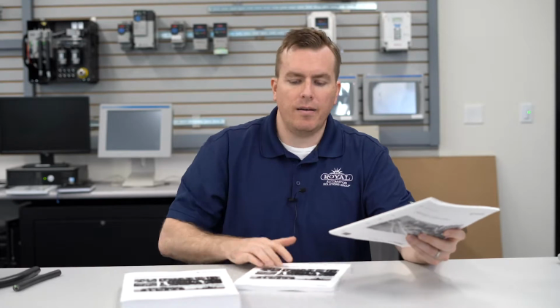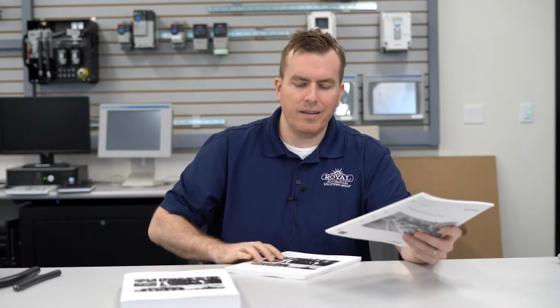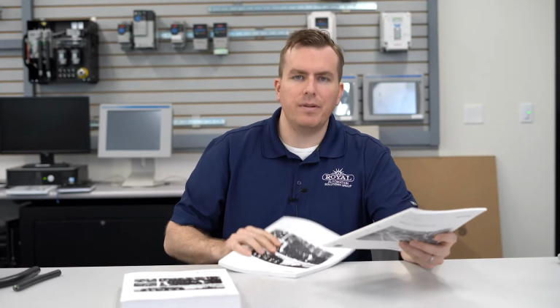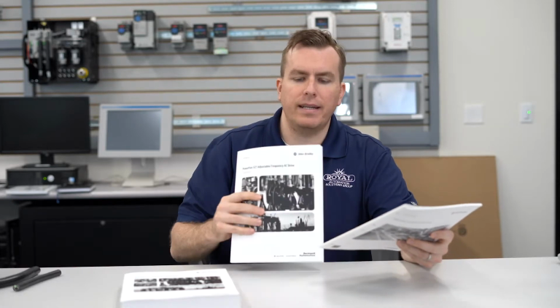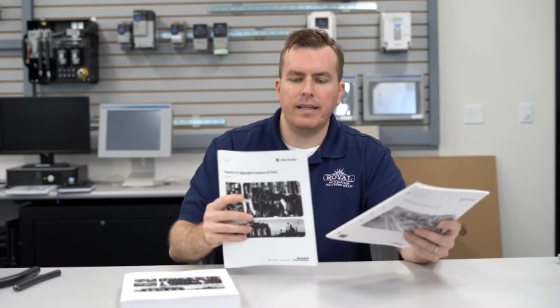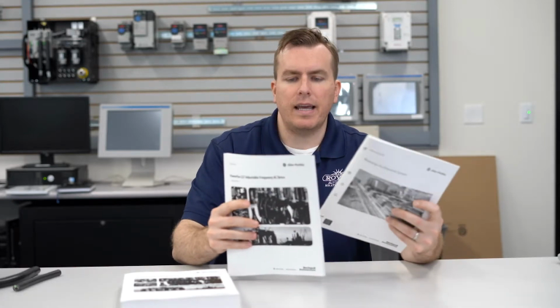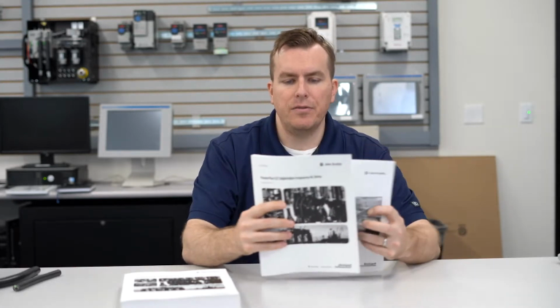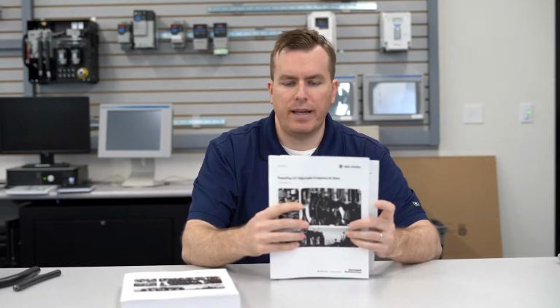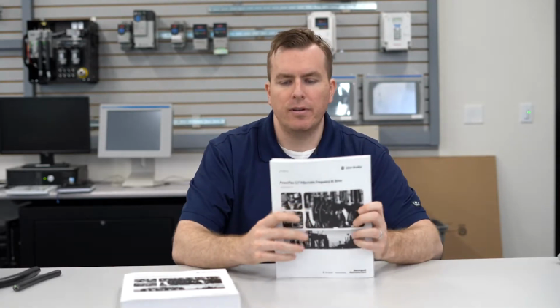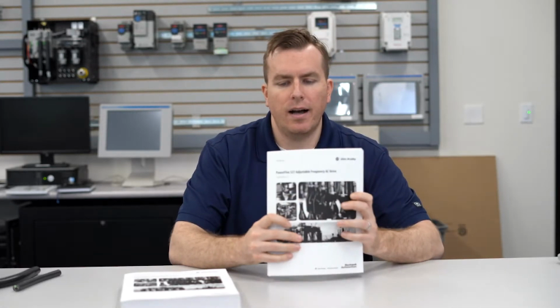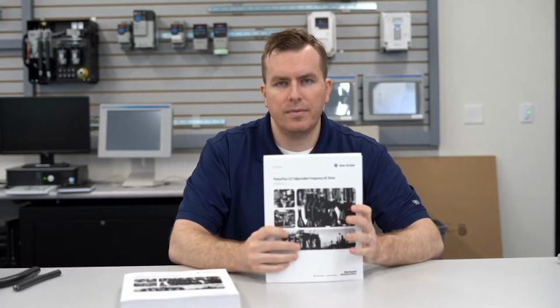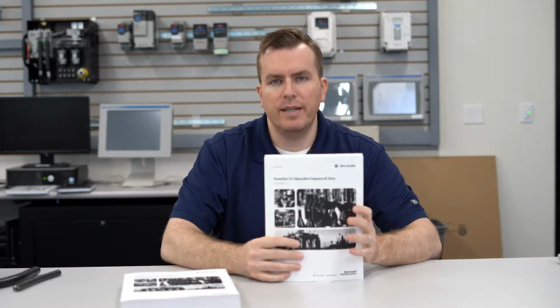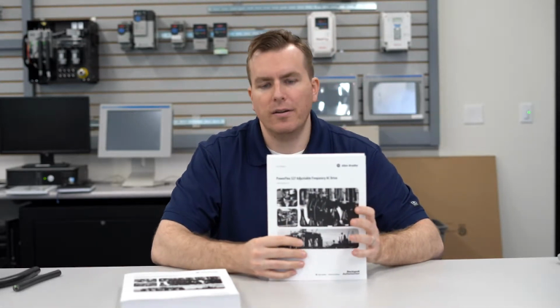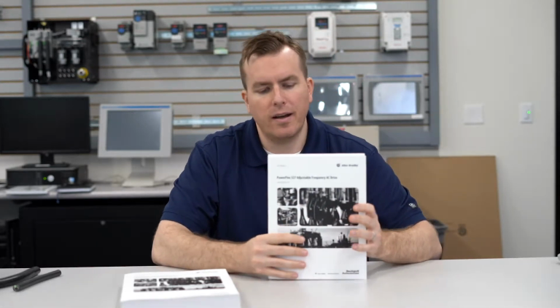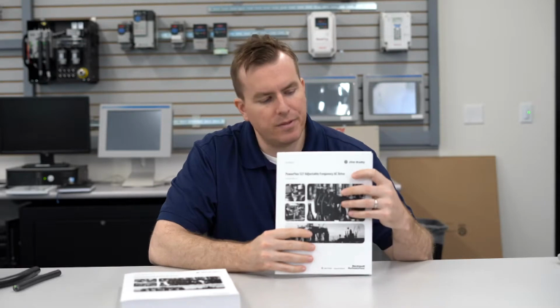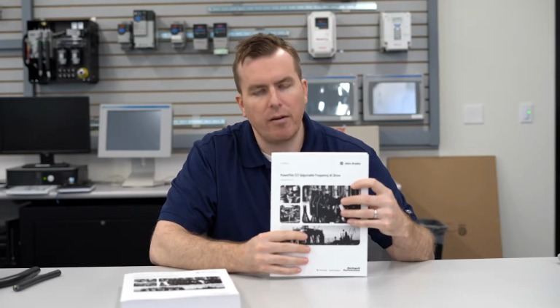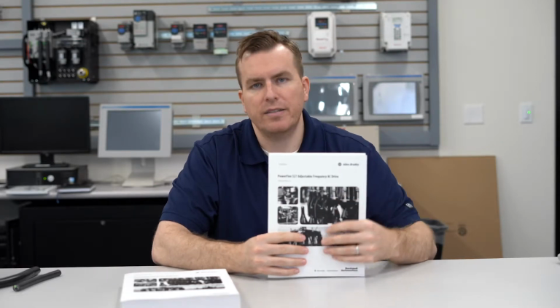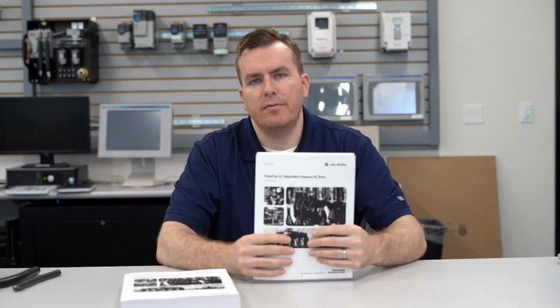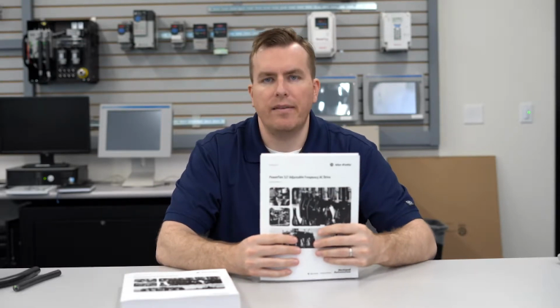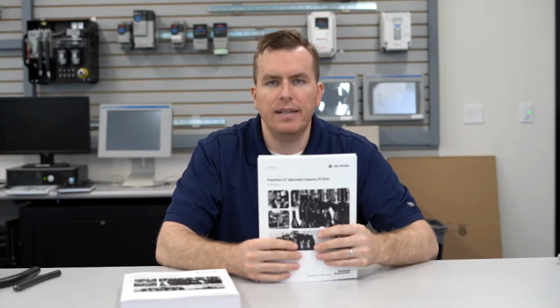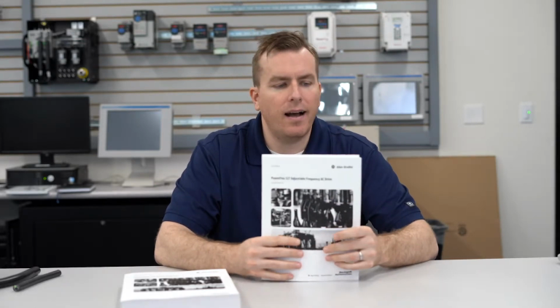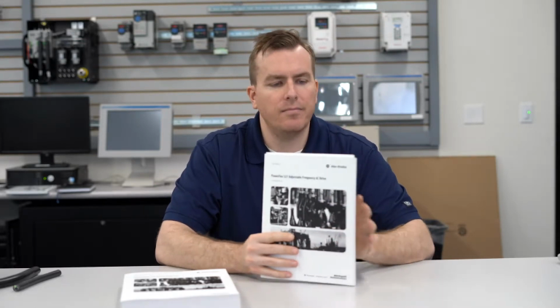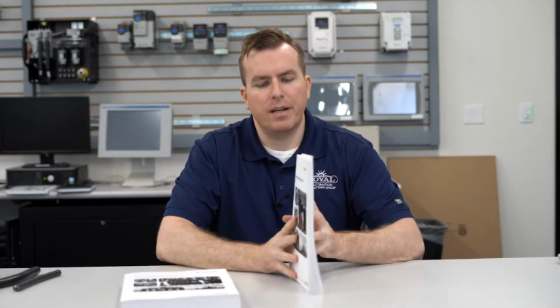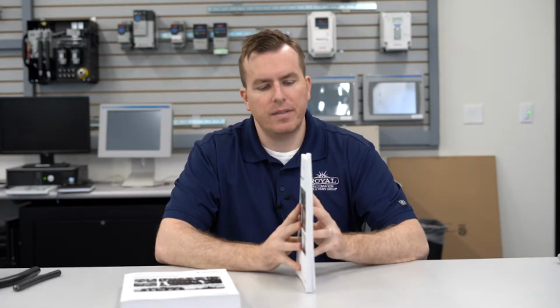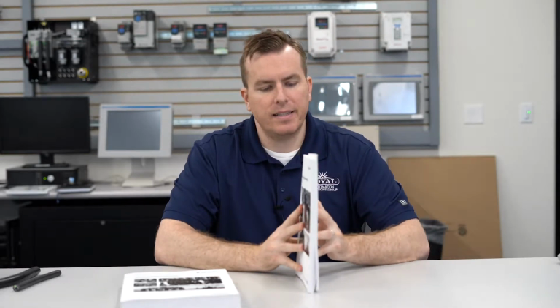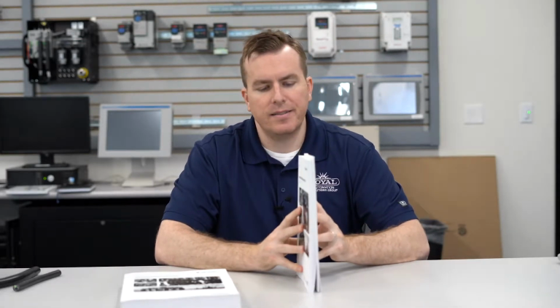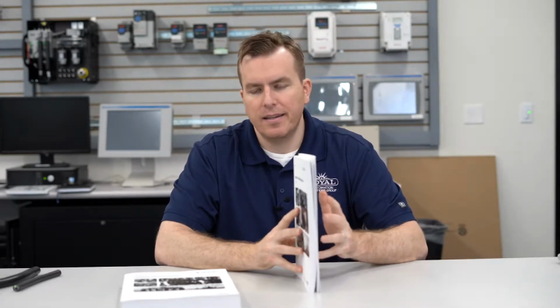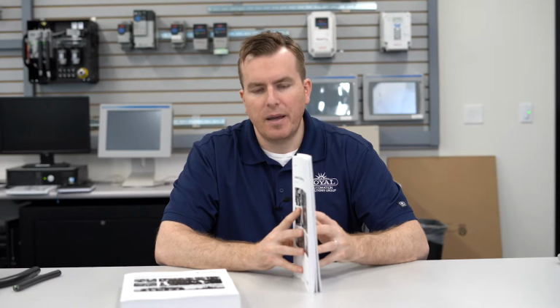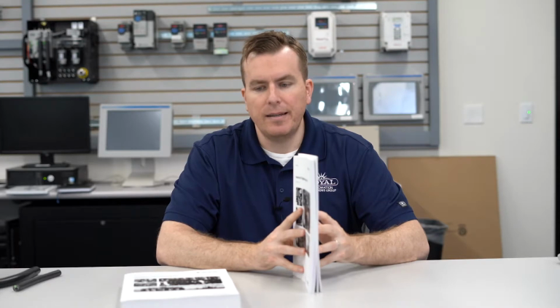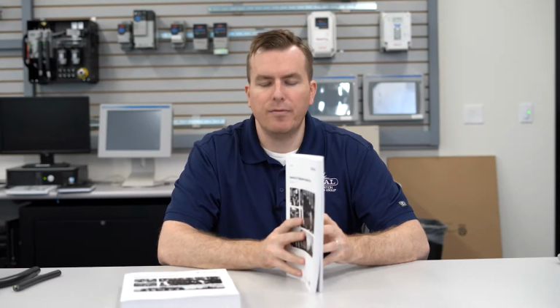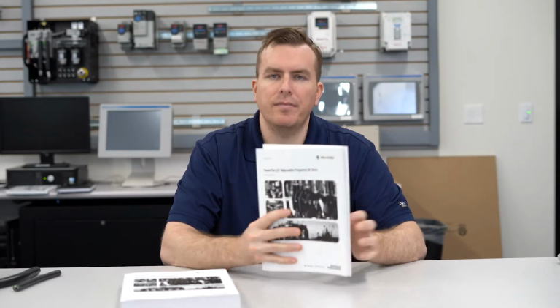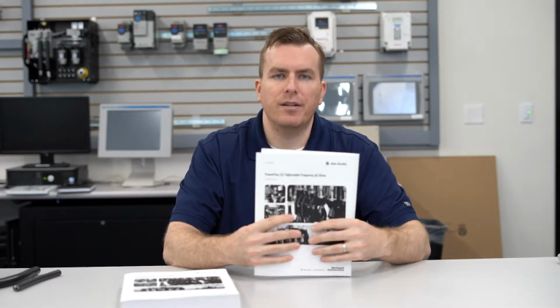The kind of in-between is a user manual — it's a little bit longer. This one's for a PowerFlex 527, and the thickness is maybe three or four times as much.